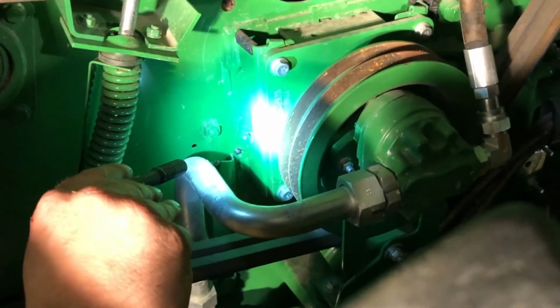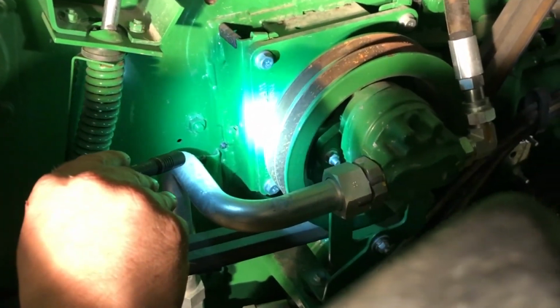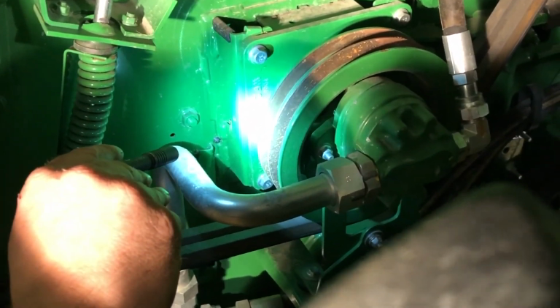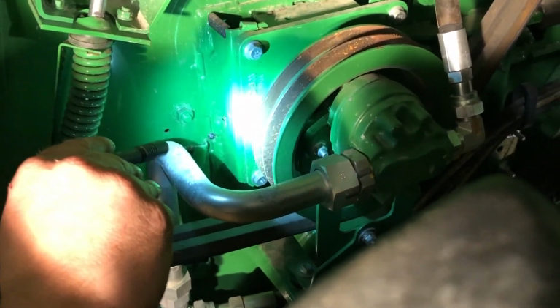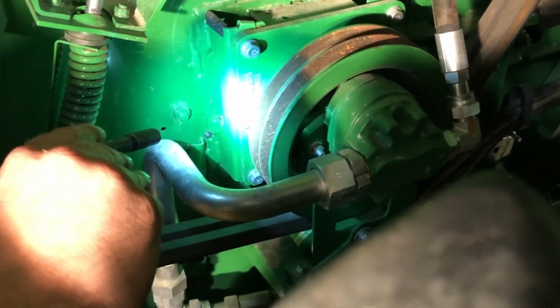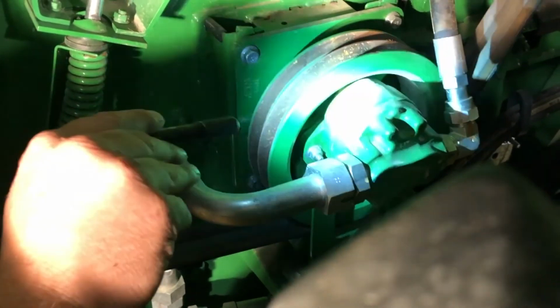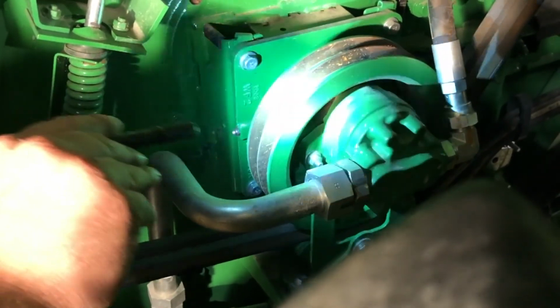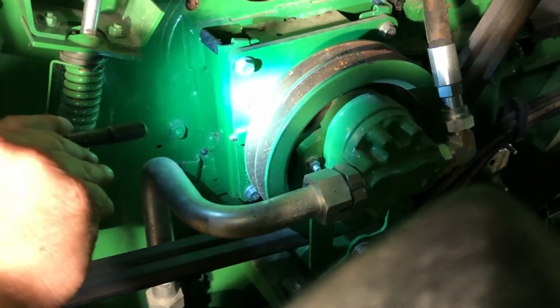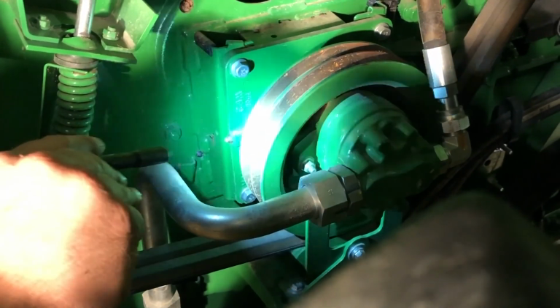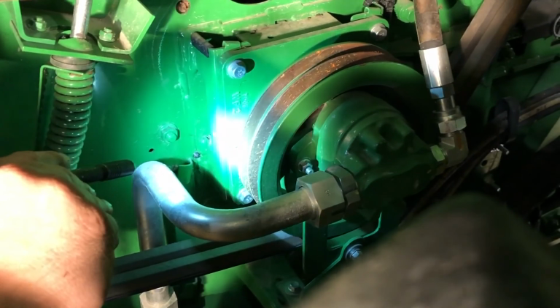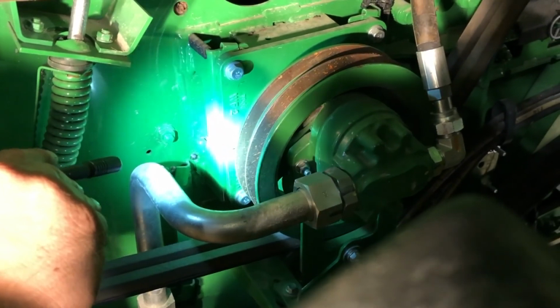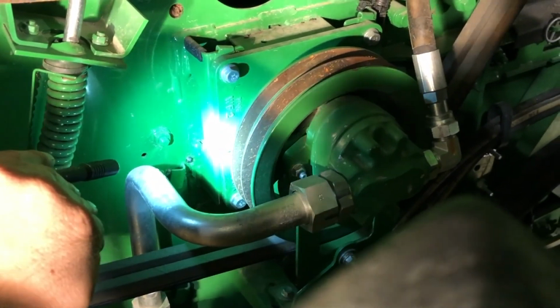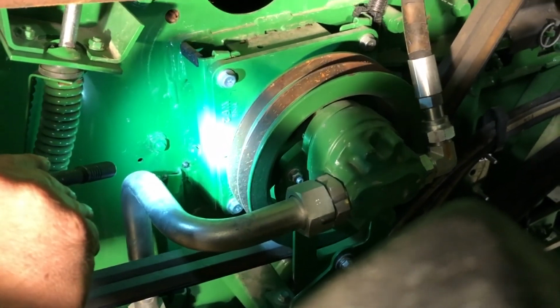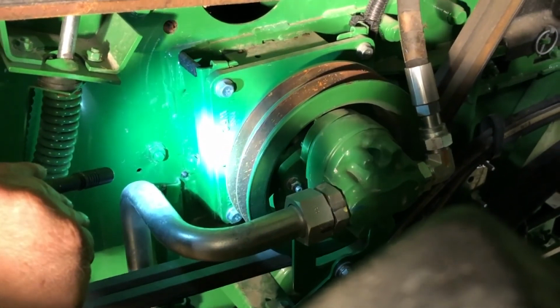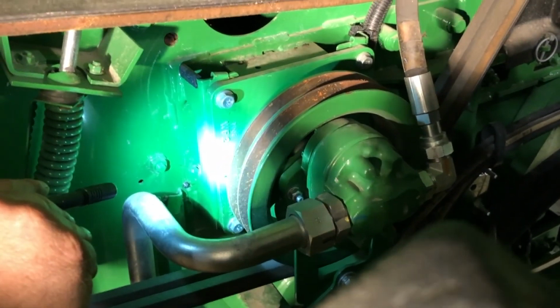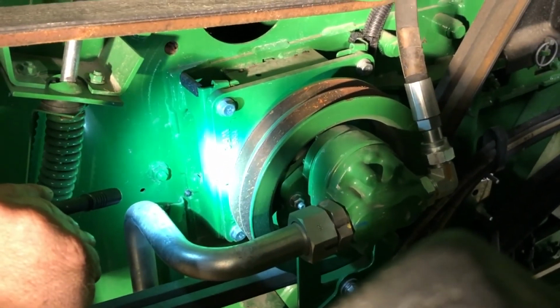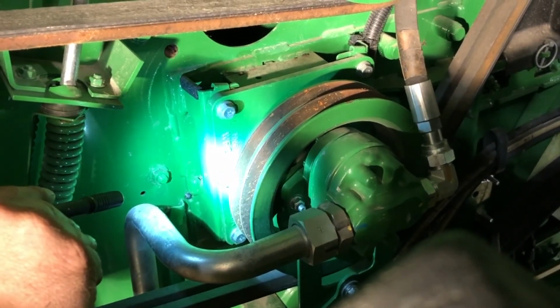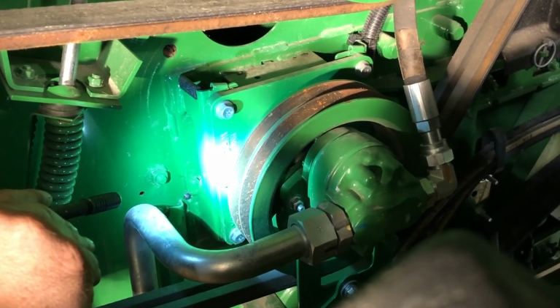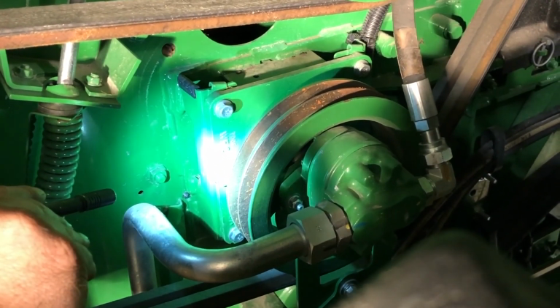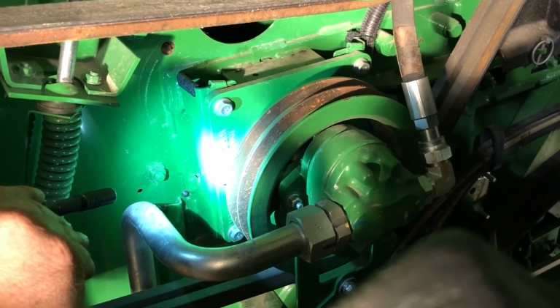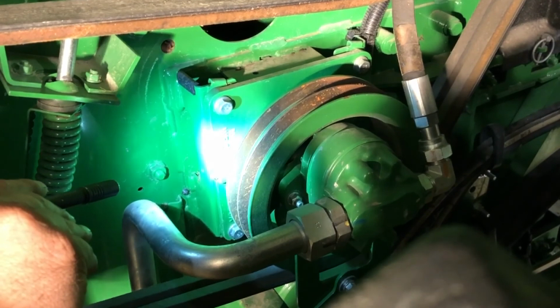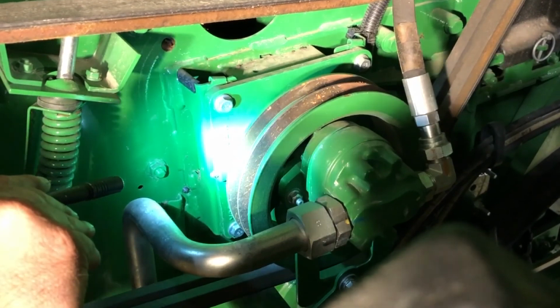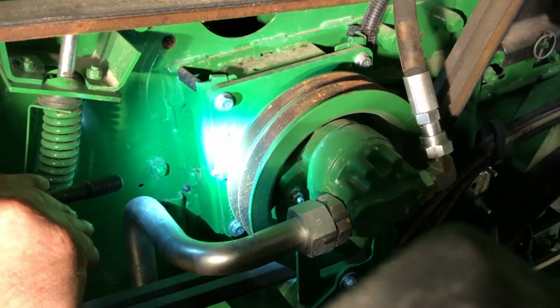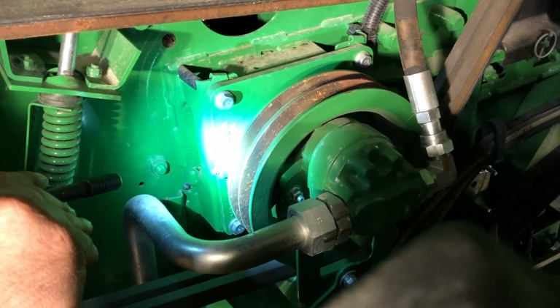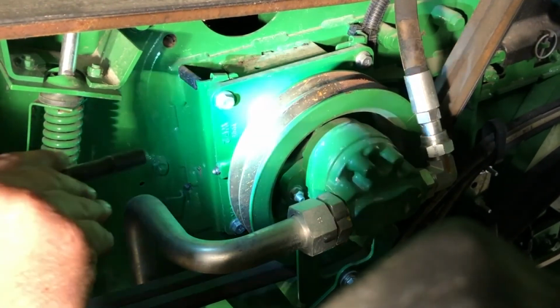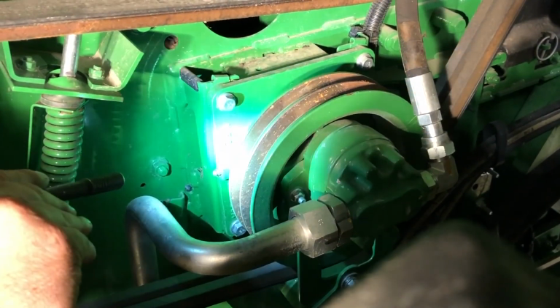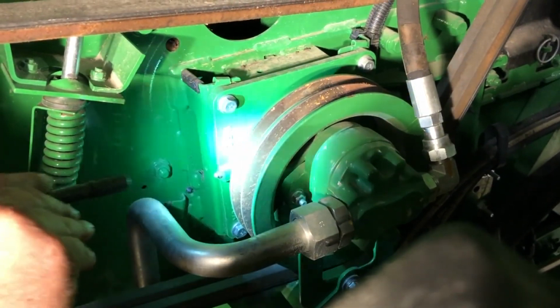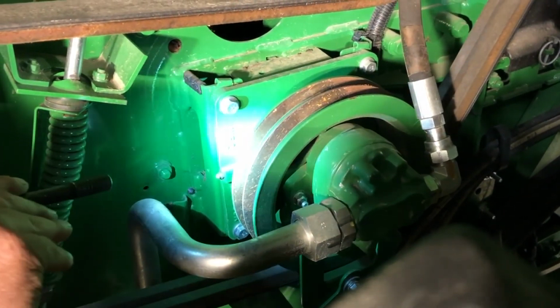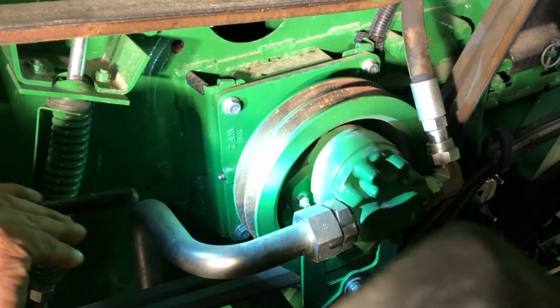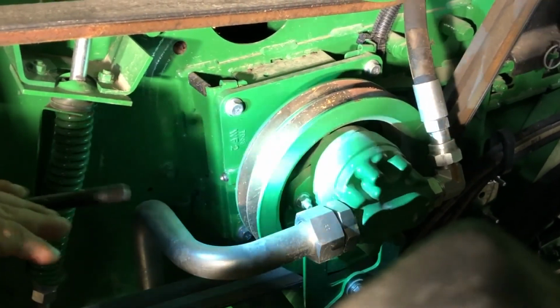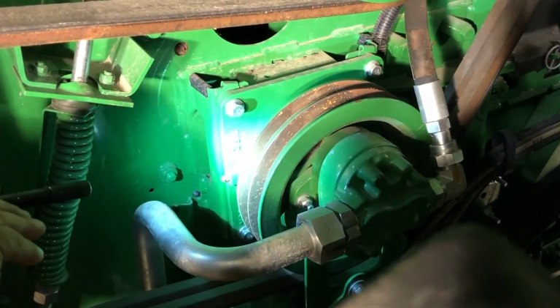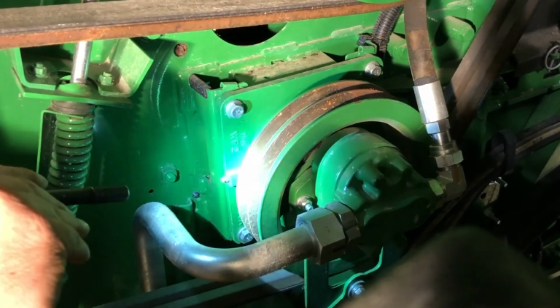Reel pump bearings here — you're greasing this cavity inside there, so maybe five to ten pumps at least every other day. Push that fresh grease back up inside there.